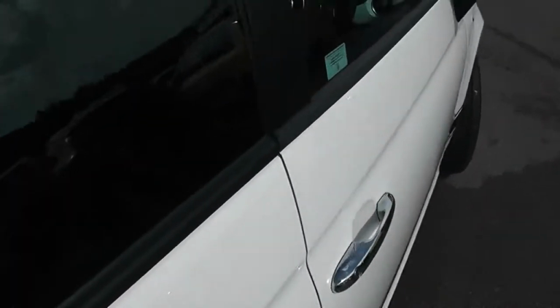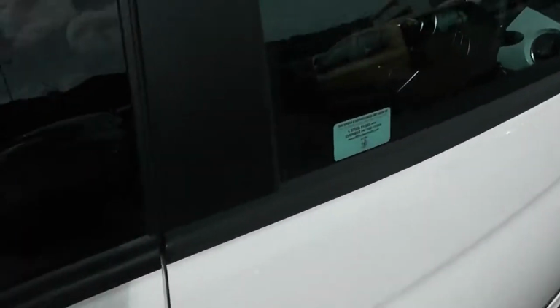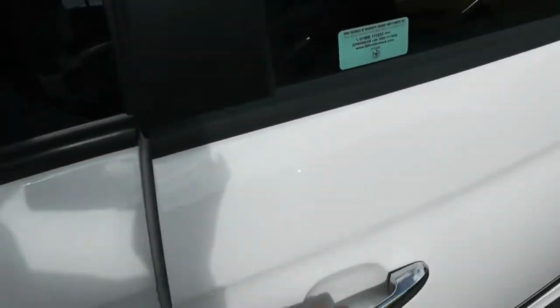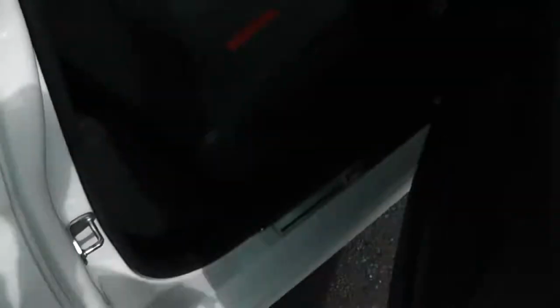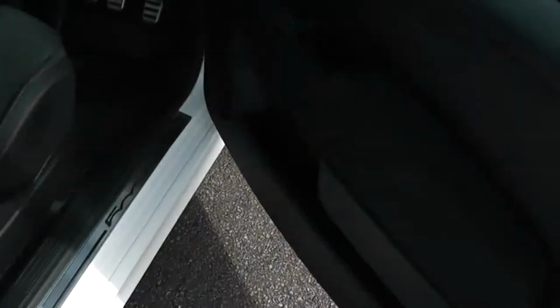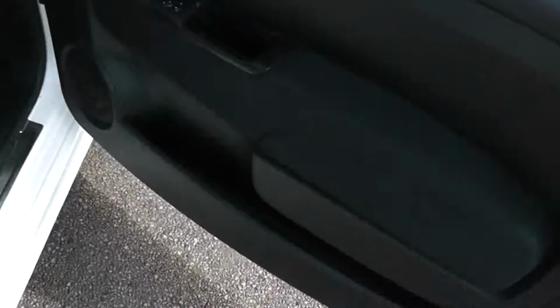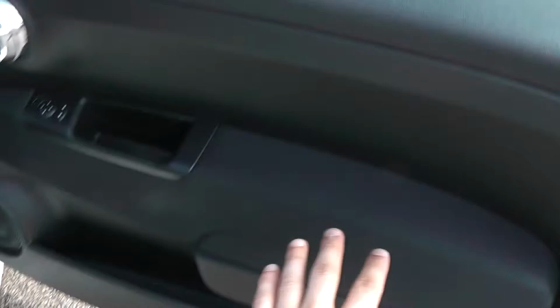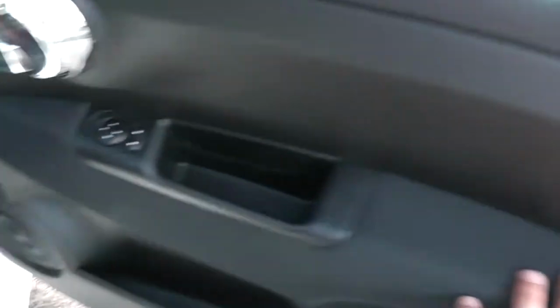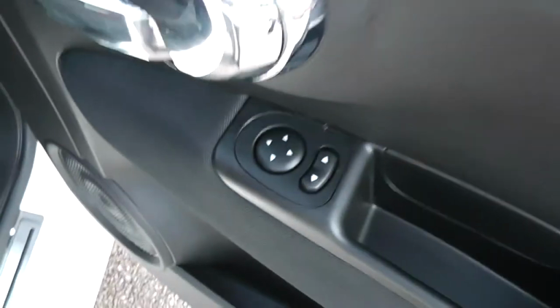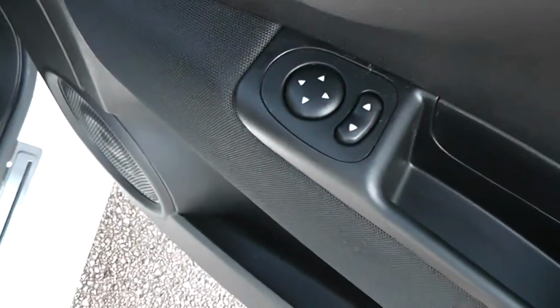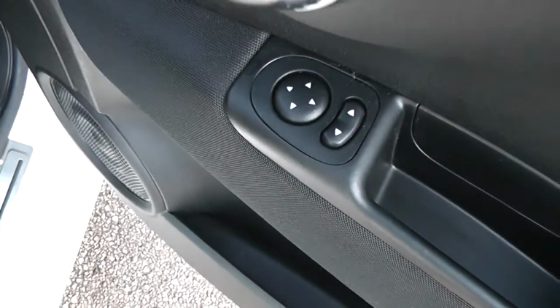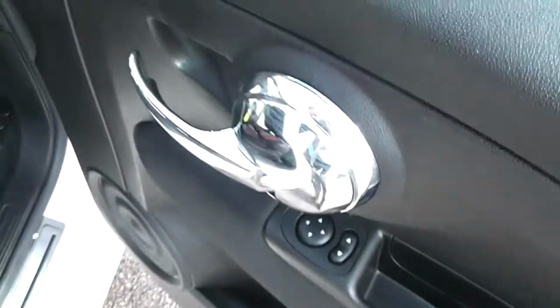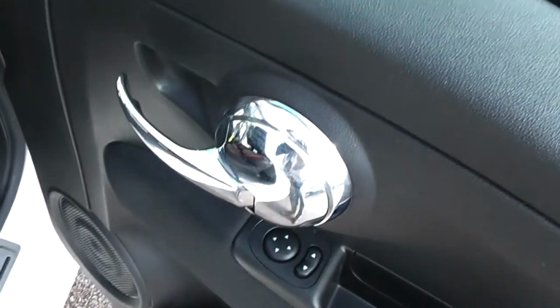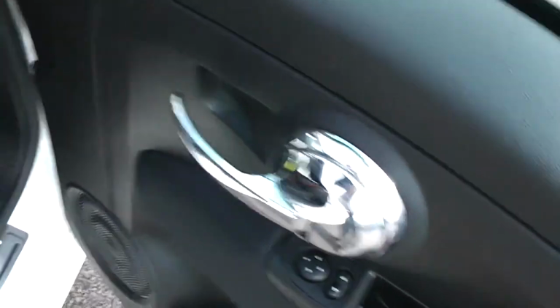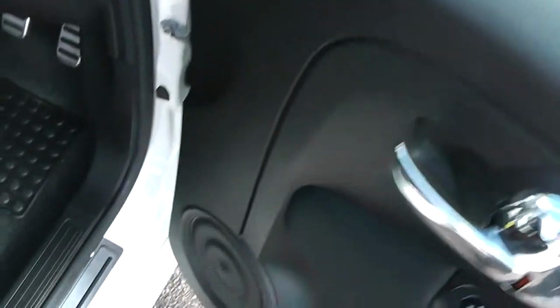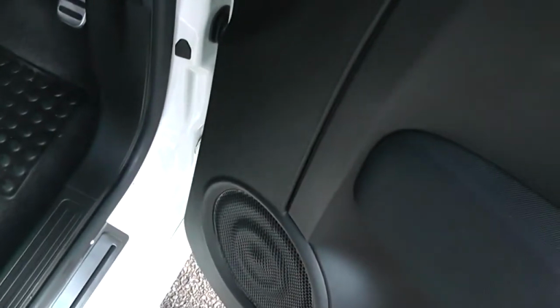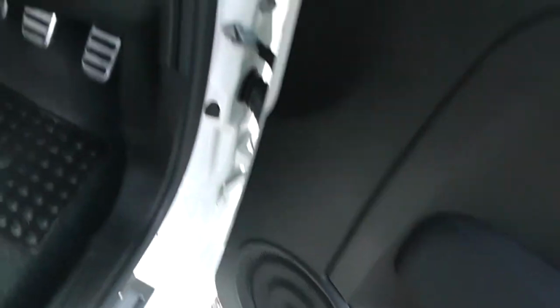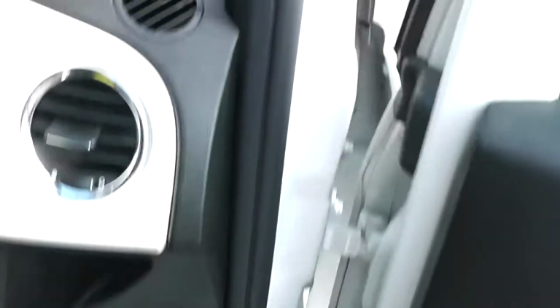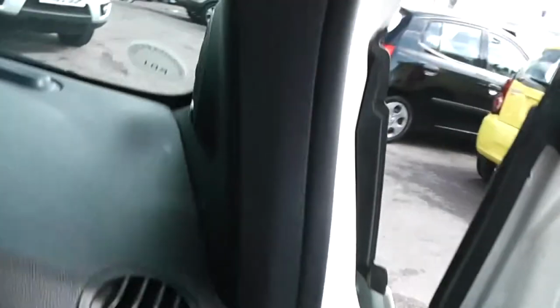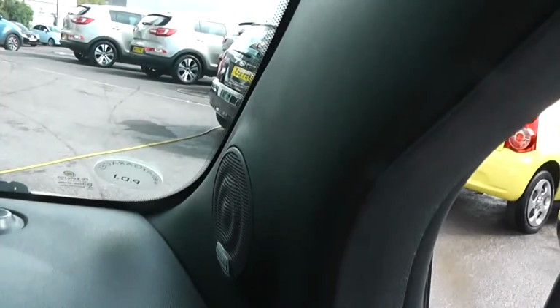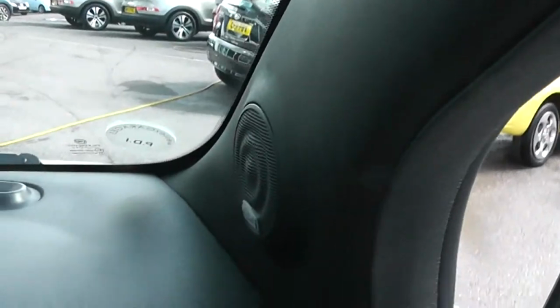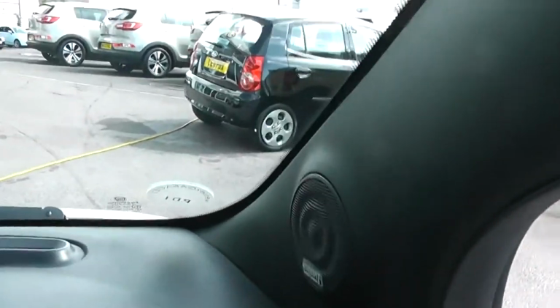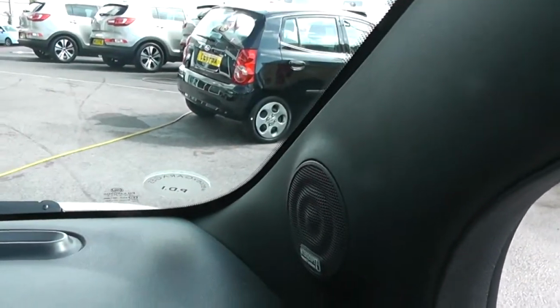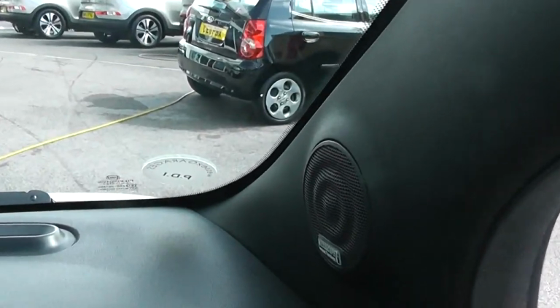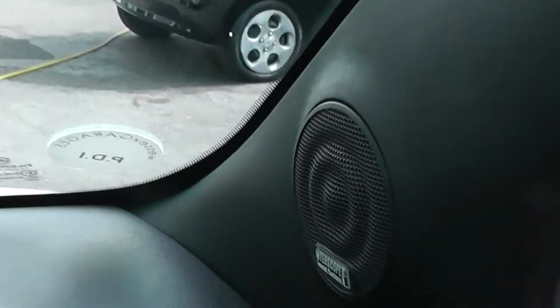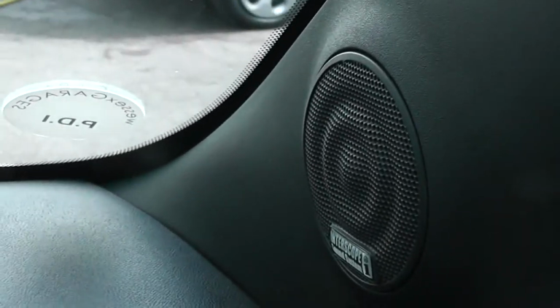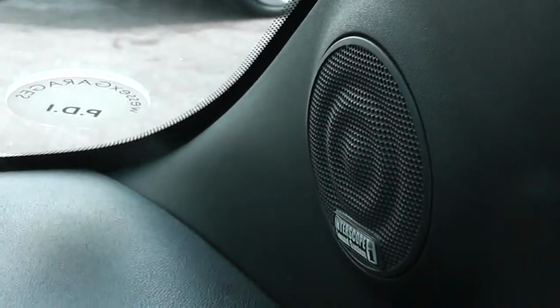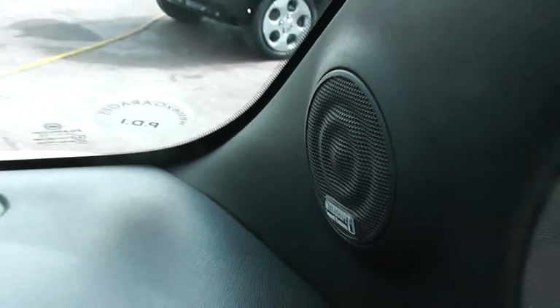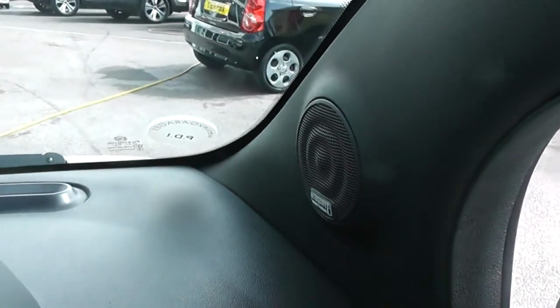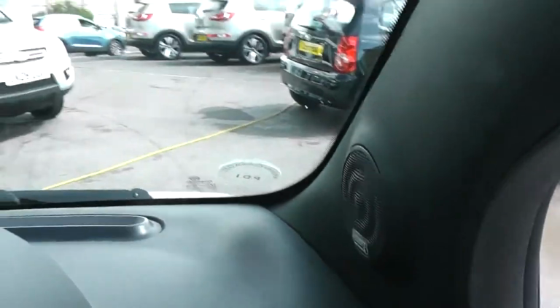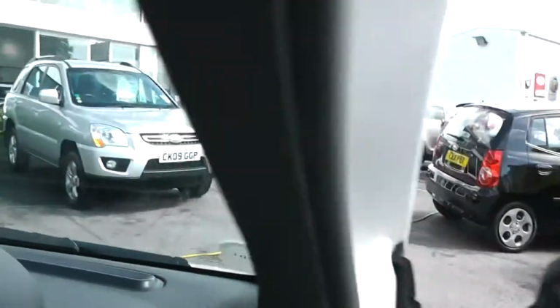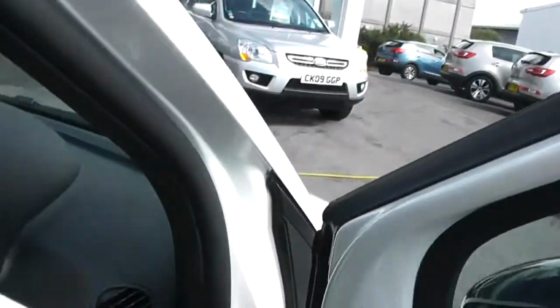I'll show you the door panel. You've got a black cloth finish, chrome-effect interior door handles, large speakers, and you've also got tweeter speakers. There's an Interscope sound system, giving you really good clear music coming out of all the speakers.